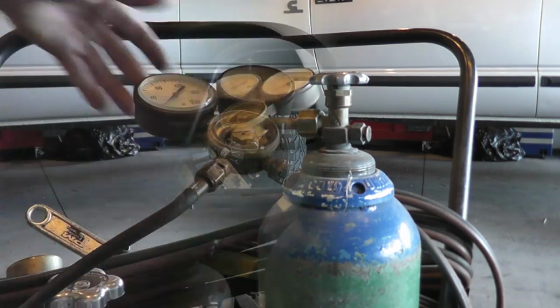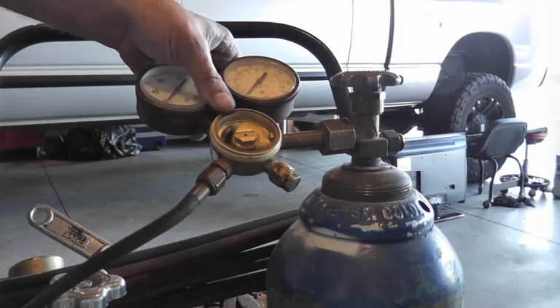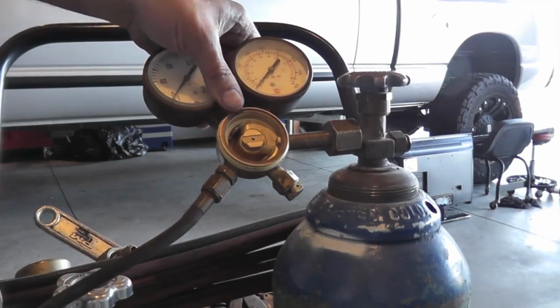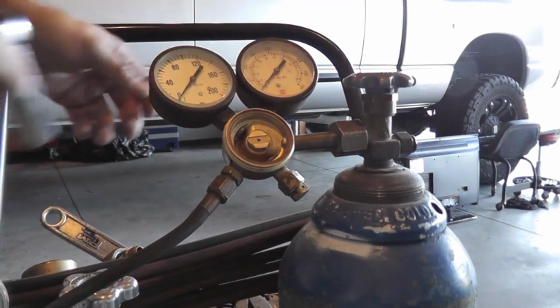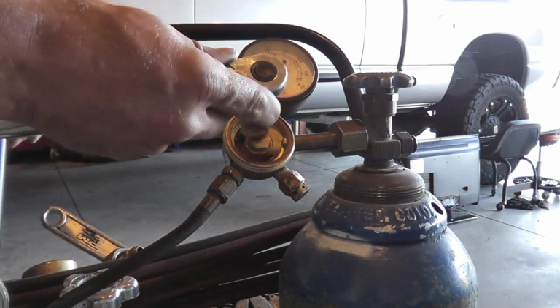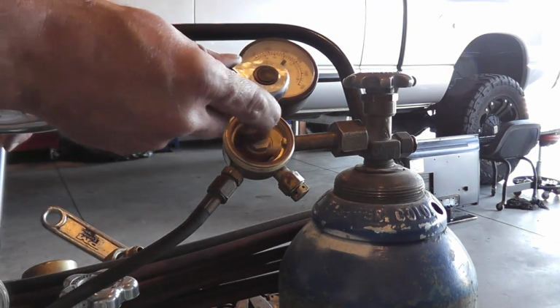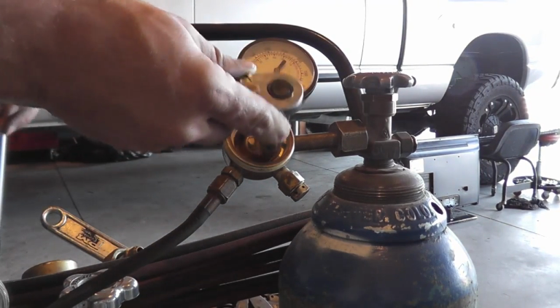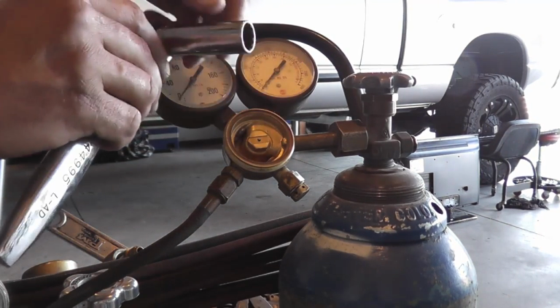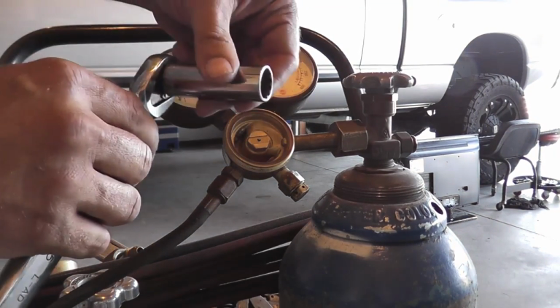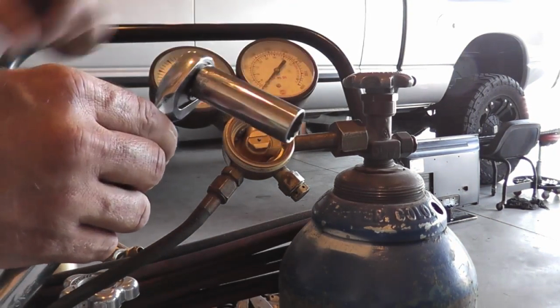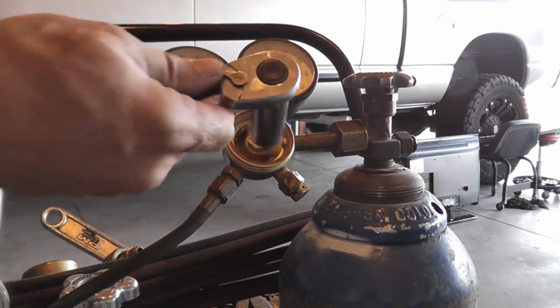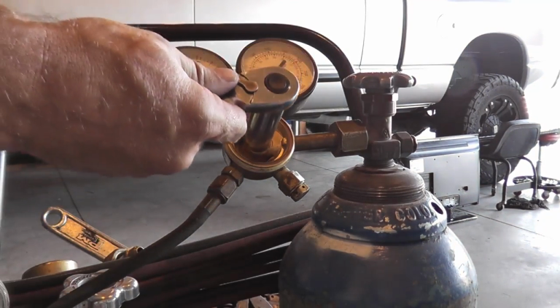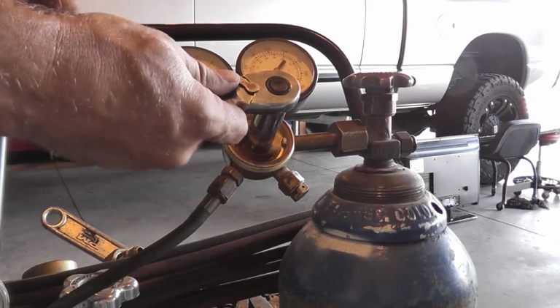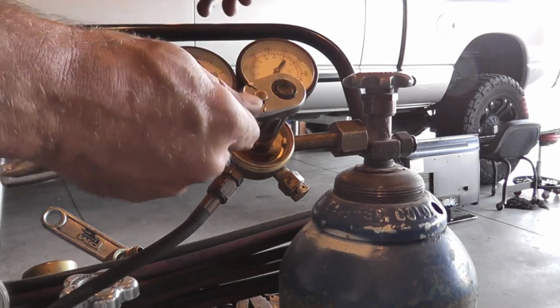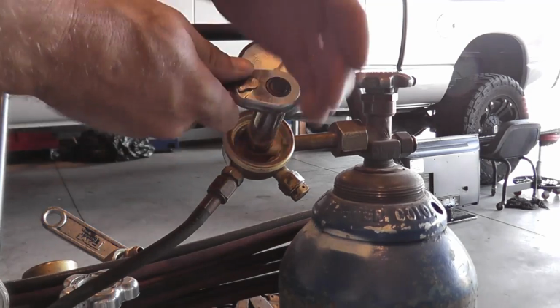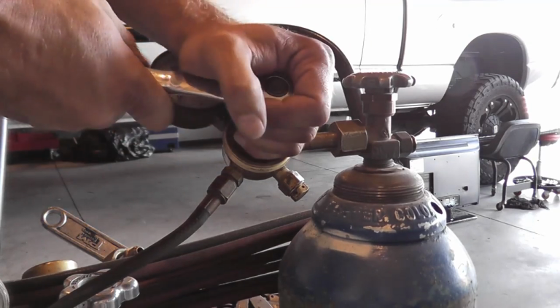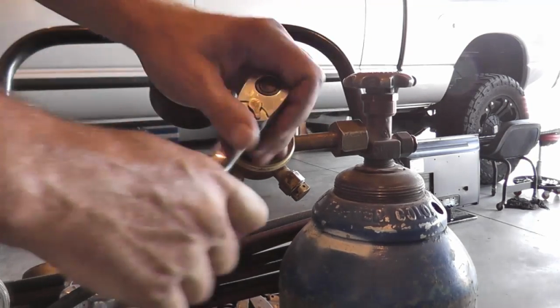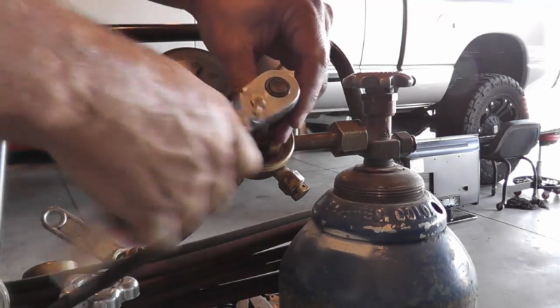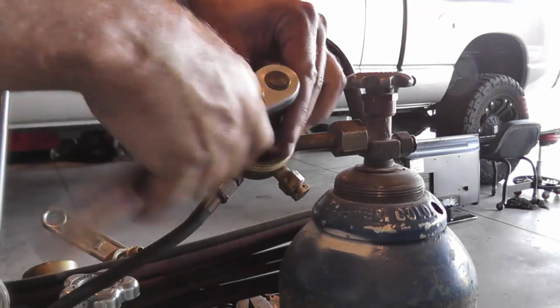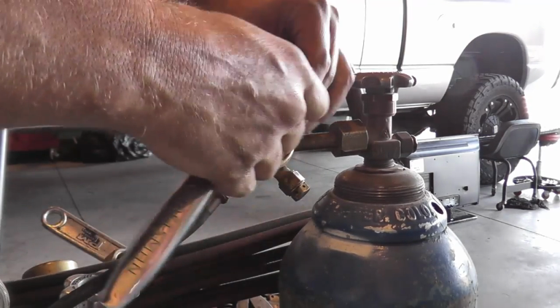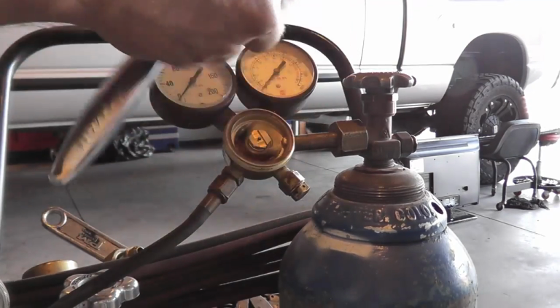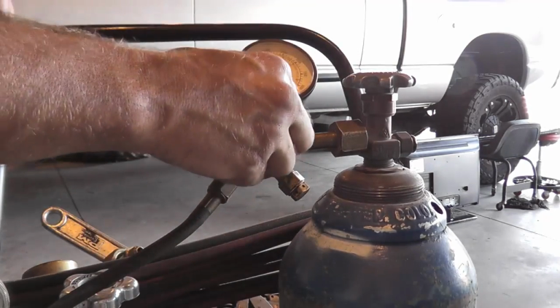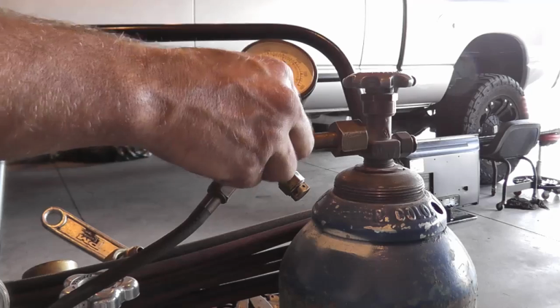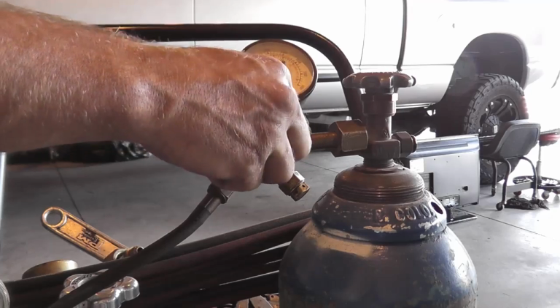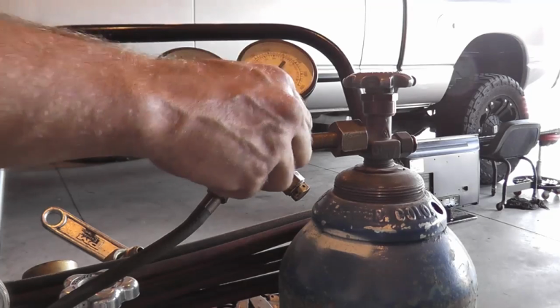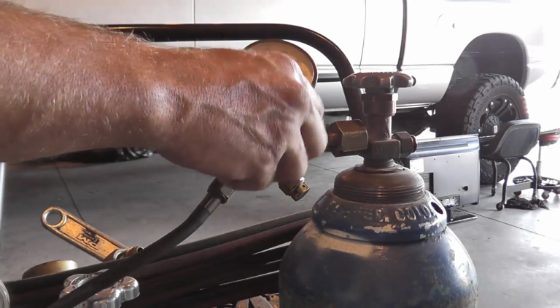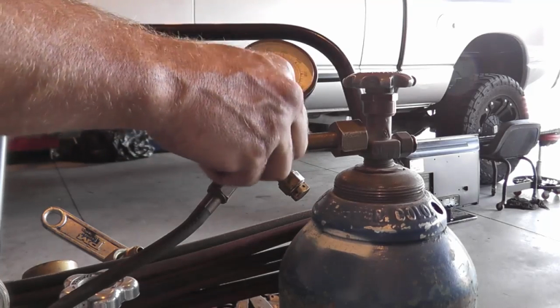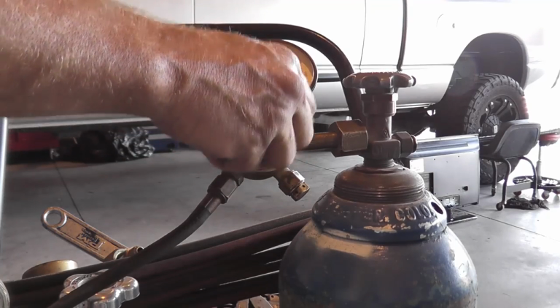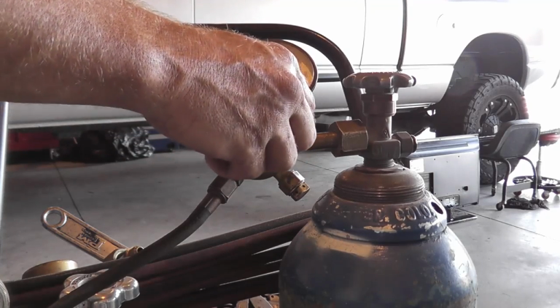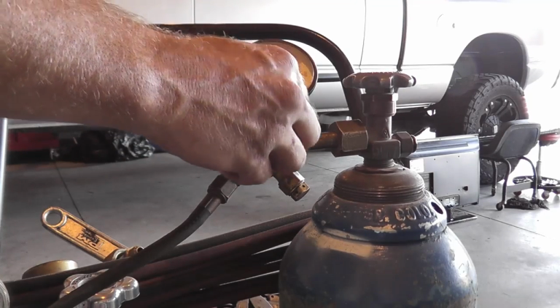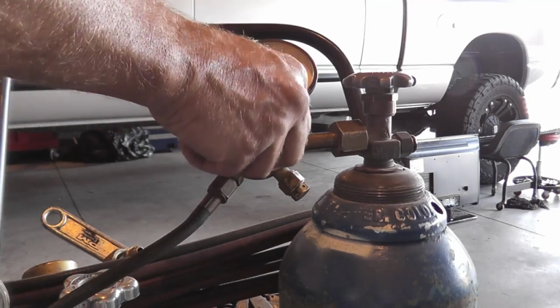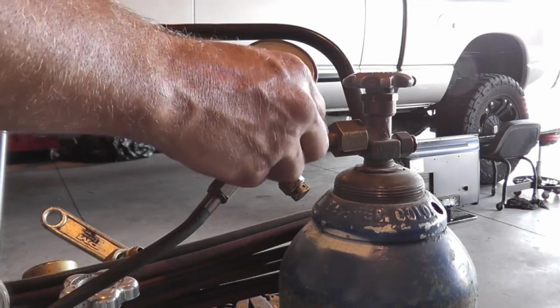Here's the seat assembly. That's a 5/8 socket. This is obviously a right-handed thread, so spin that out and let's take a look and see what's going on.